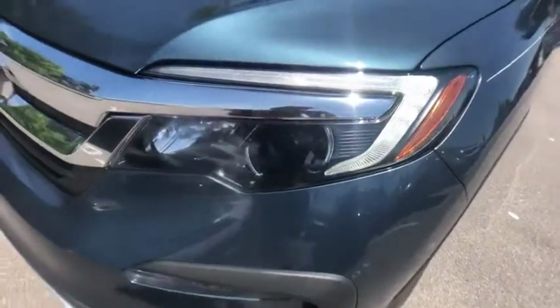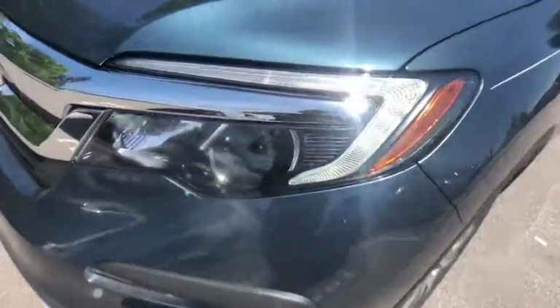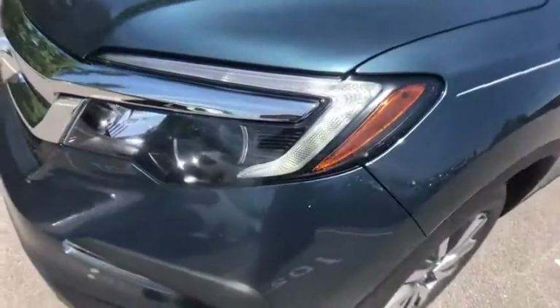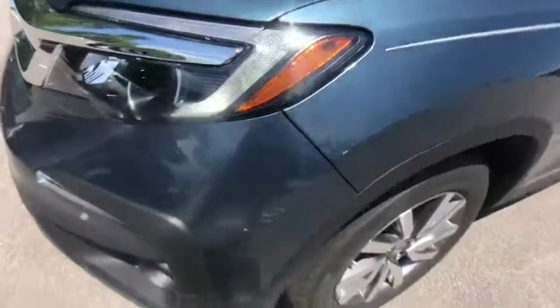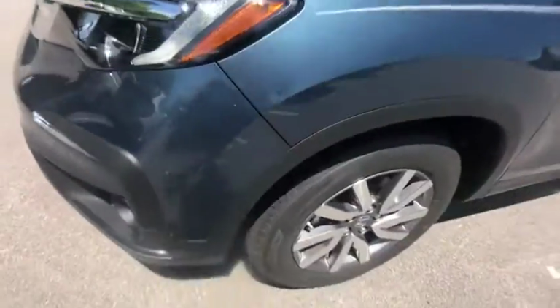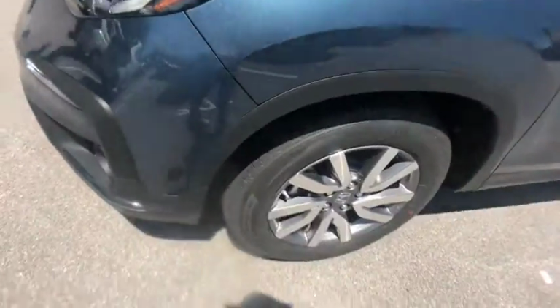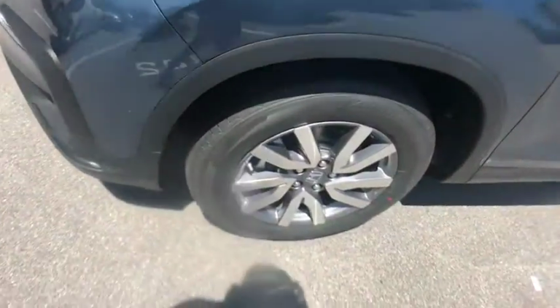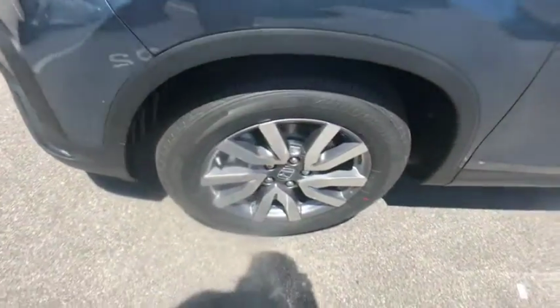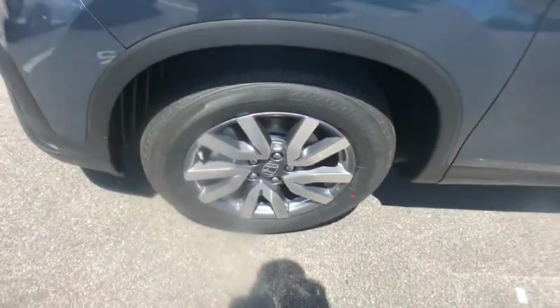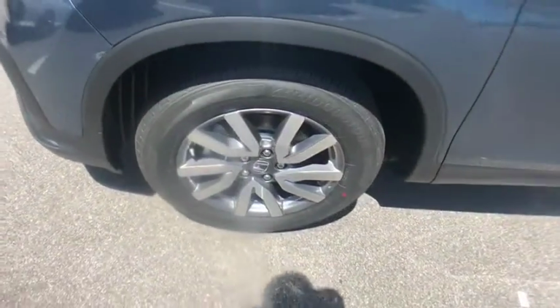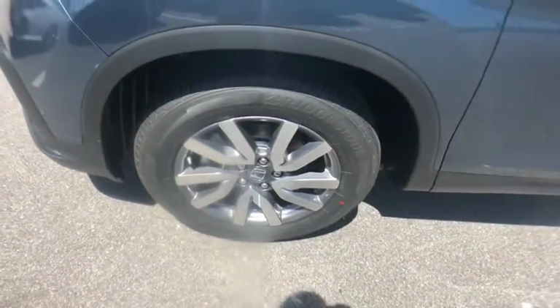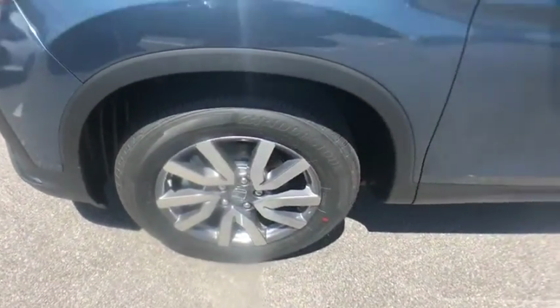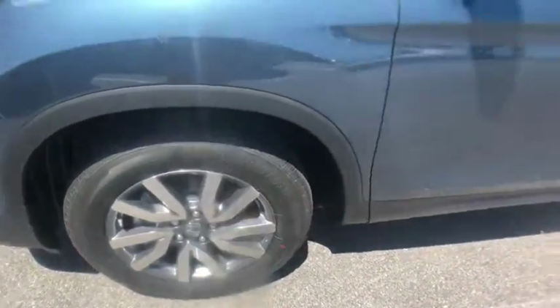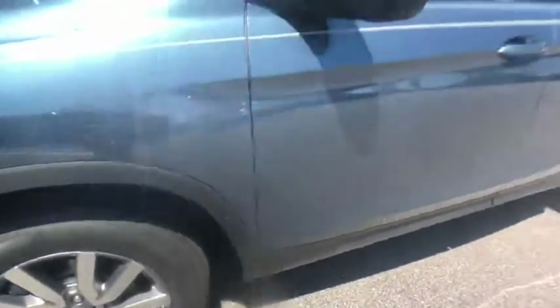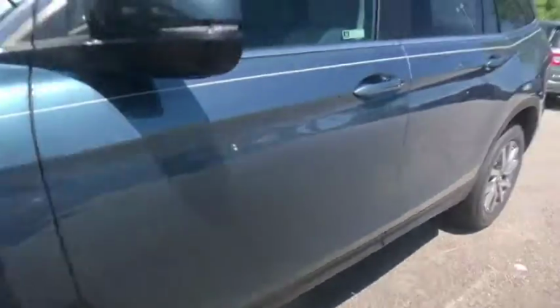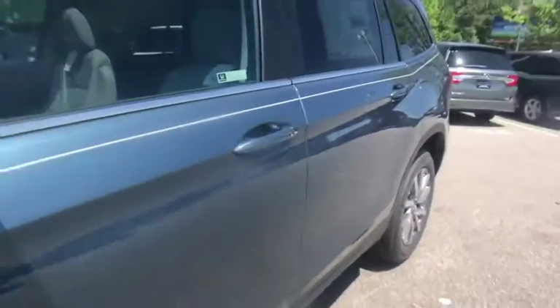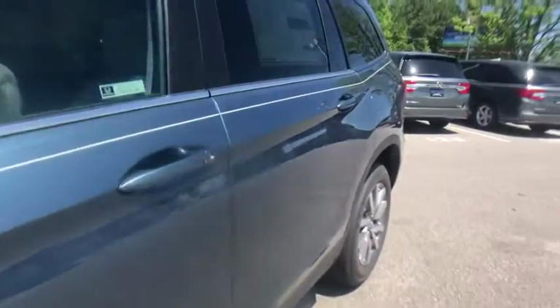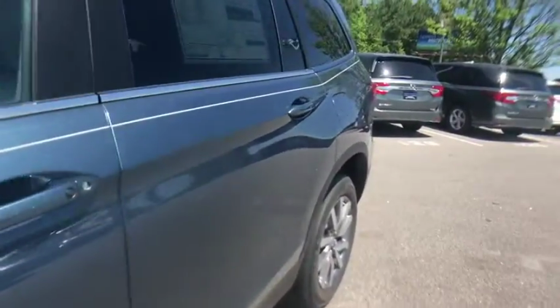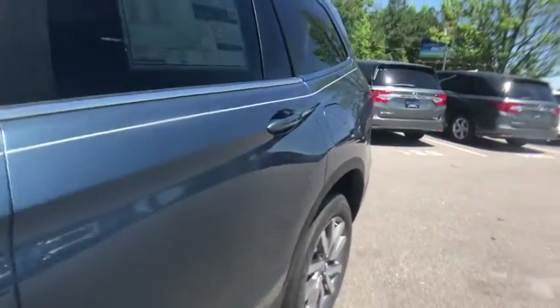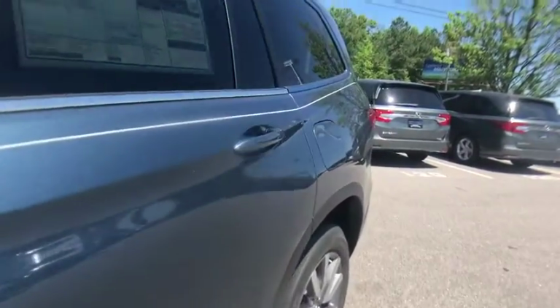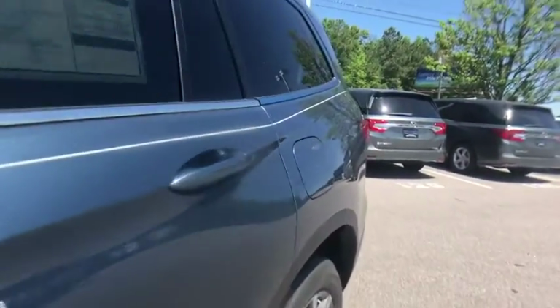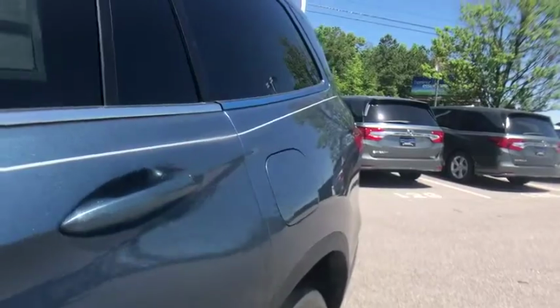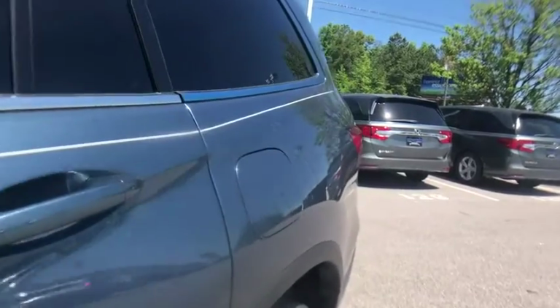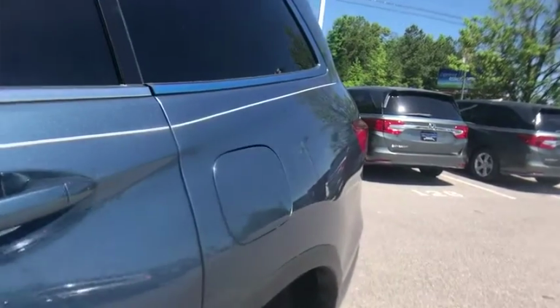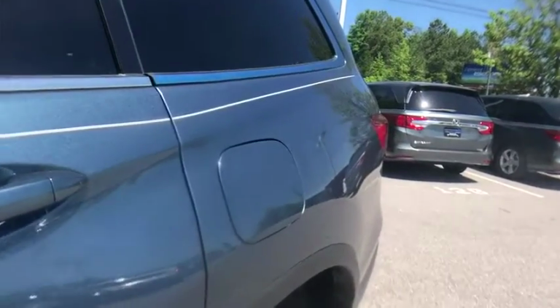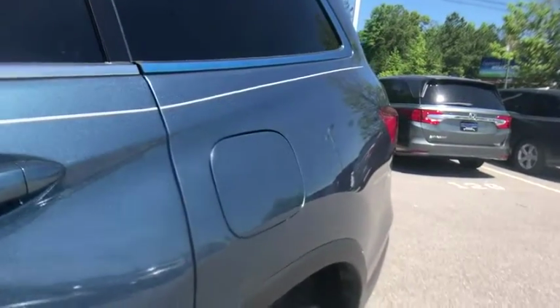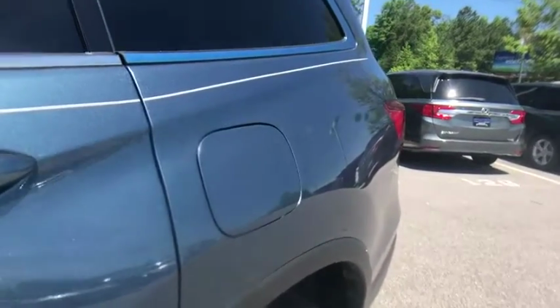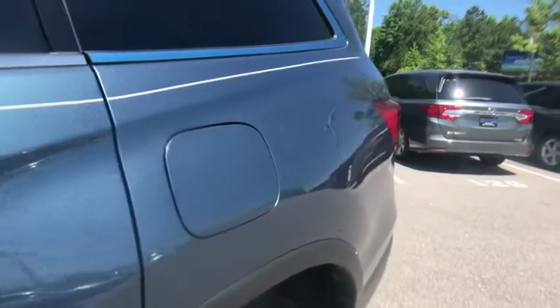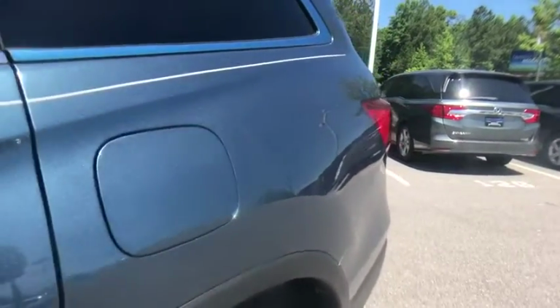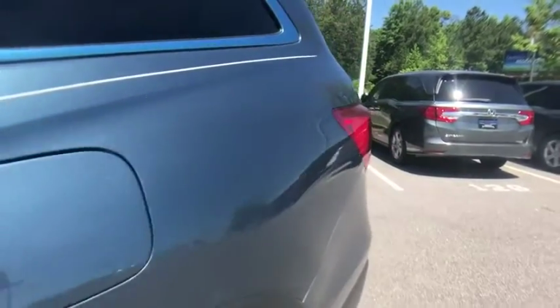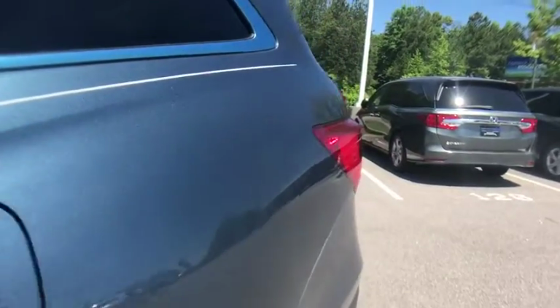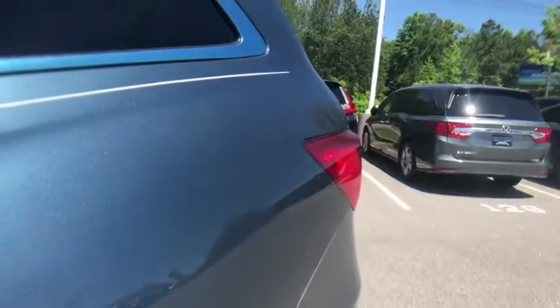Power windows. Rear window defroster. Tachometer. Brake assist. Power moonroof. Remote keyless entry. Panic alarm. Come take a test drive today.